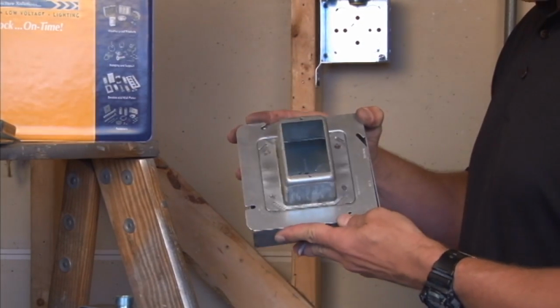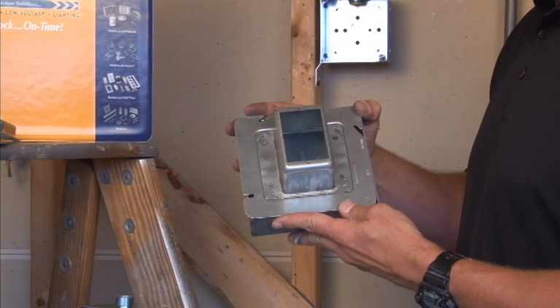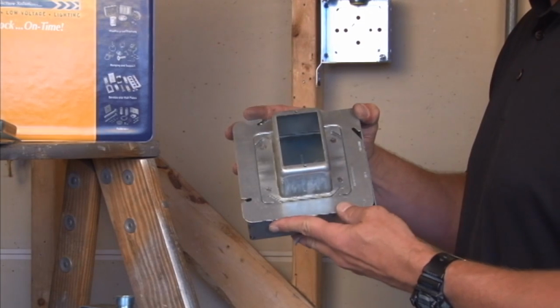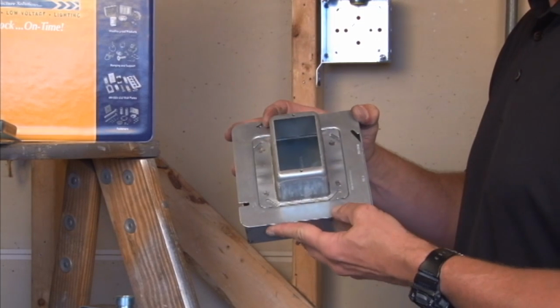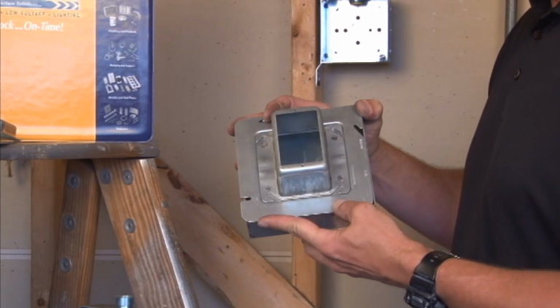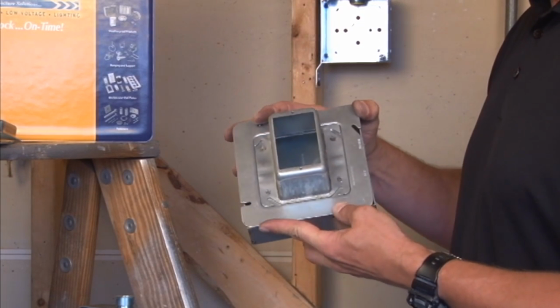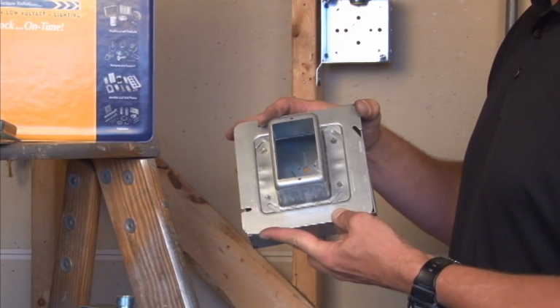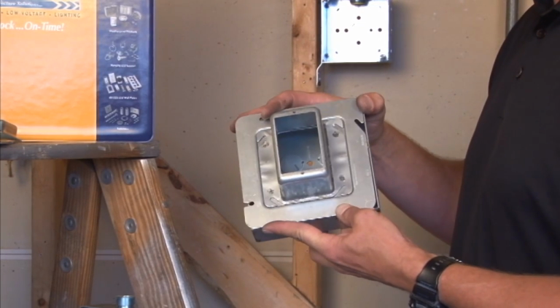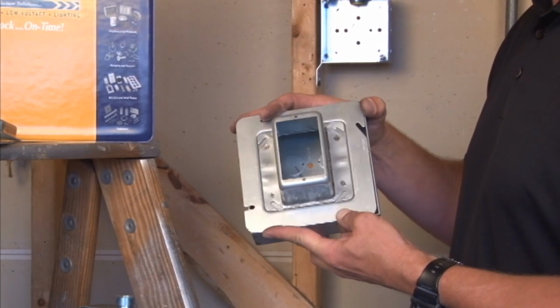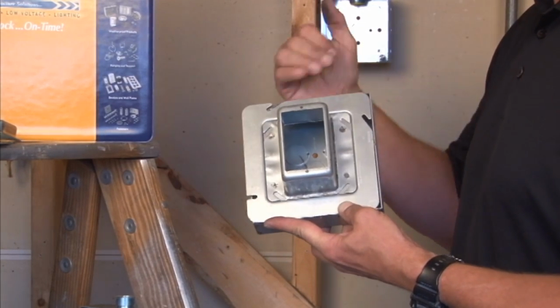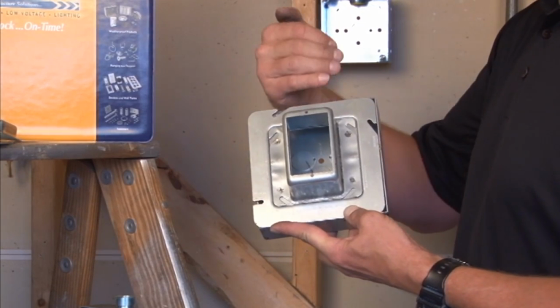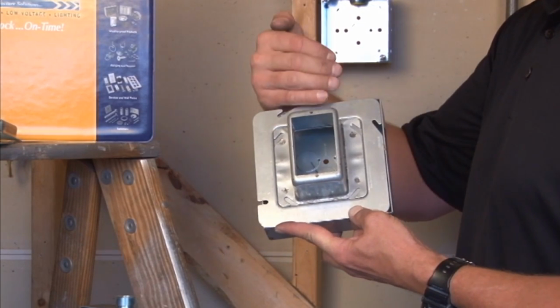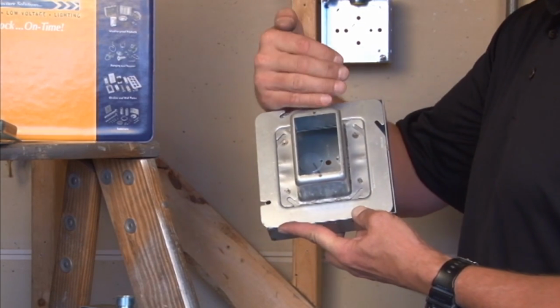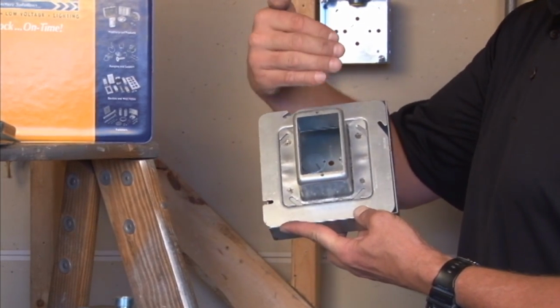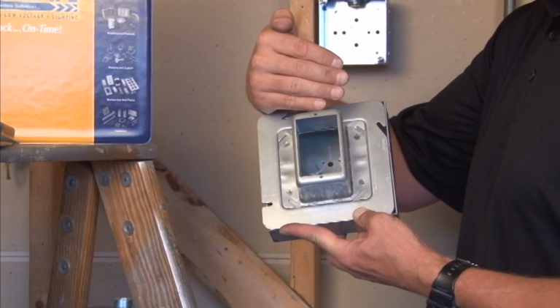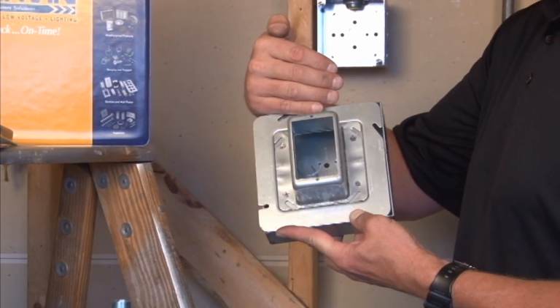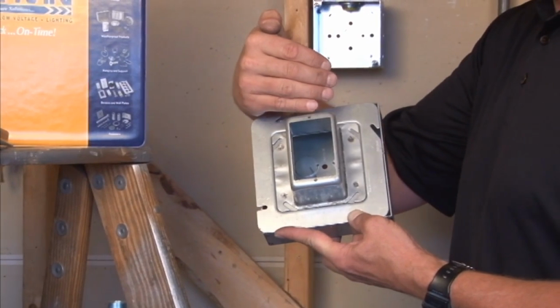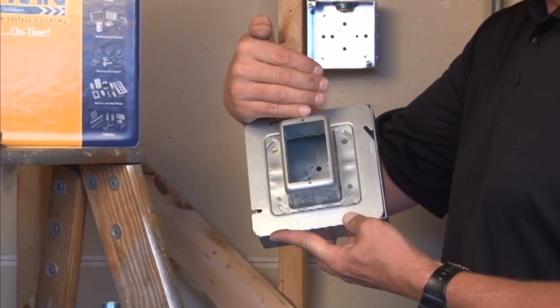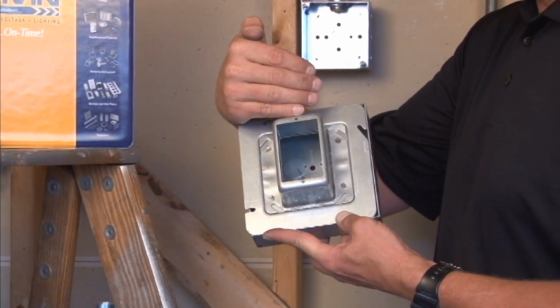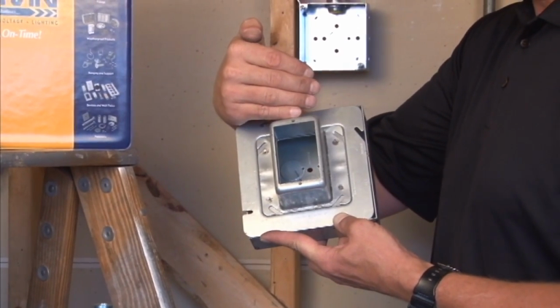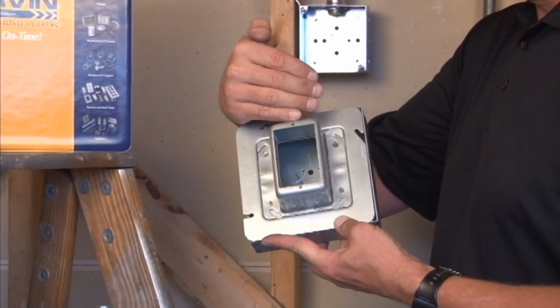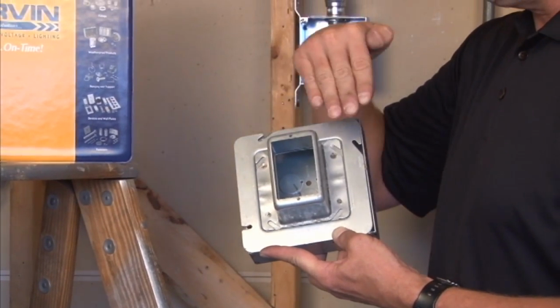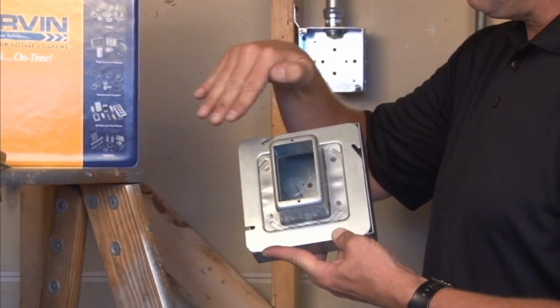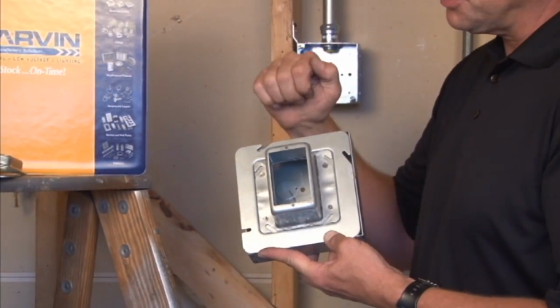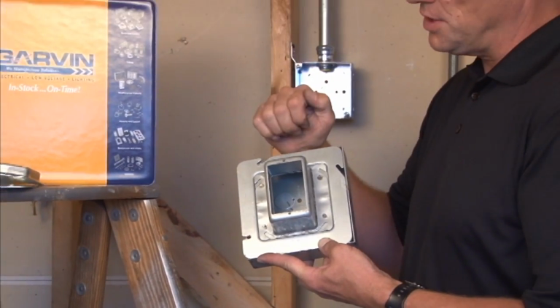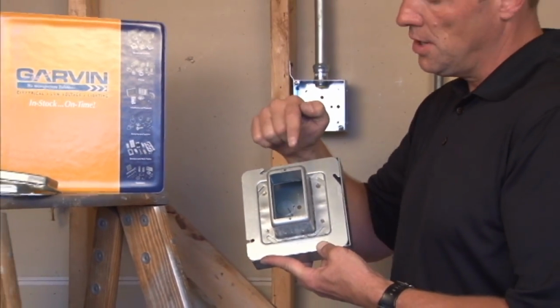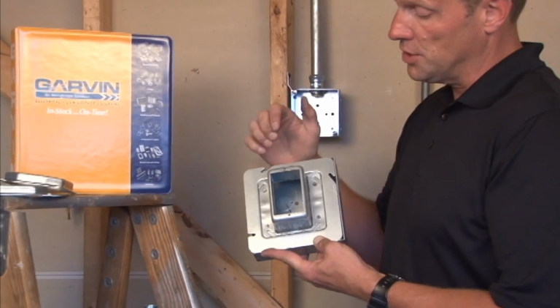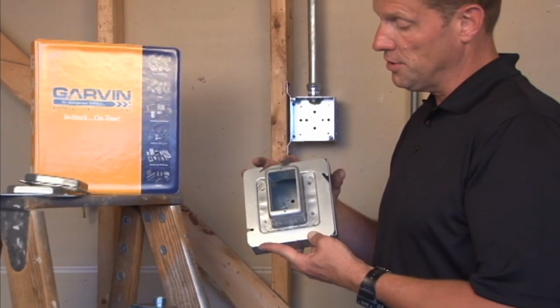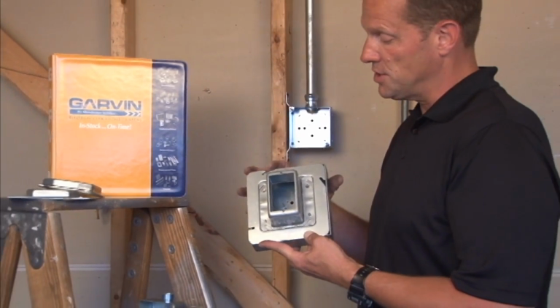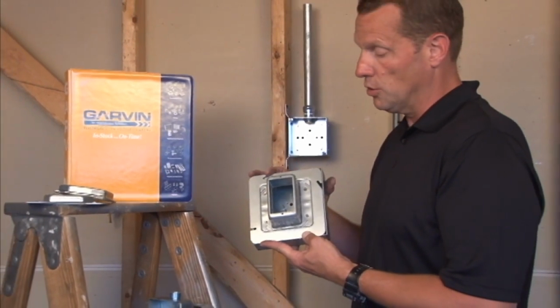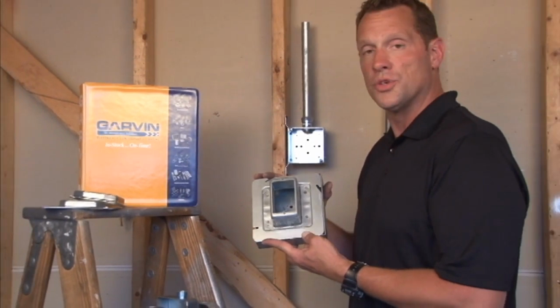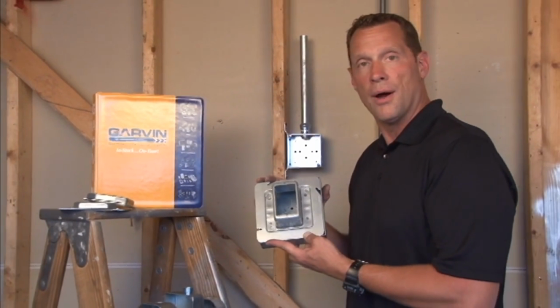Once fastened in place, multiple layers of soundboard, plaster, tile, and drywall can be built up 2 inches to give the perfect flush finish for a single device, either low voltage or powered.